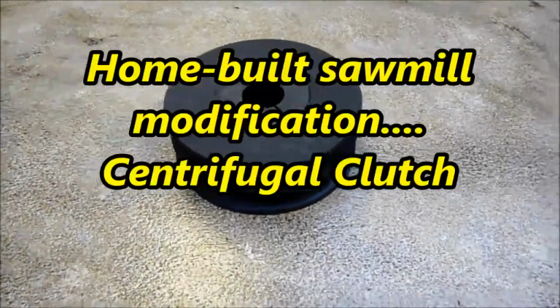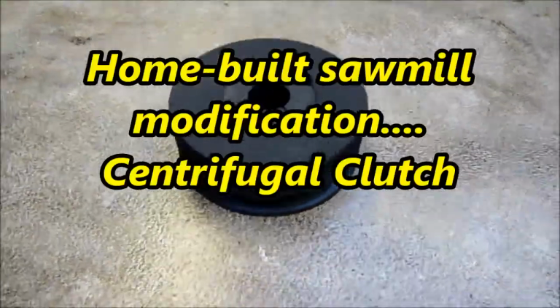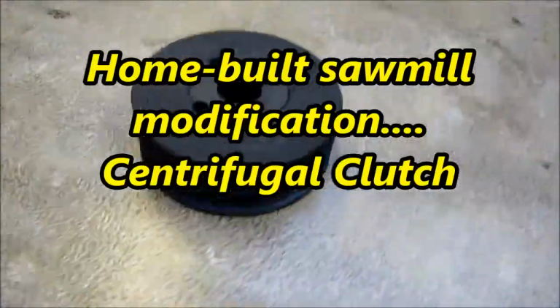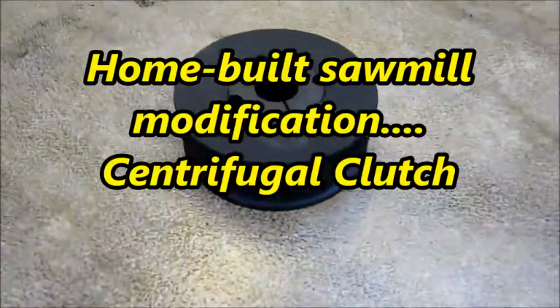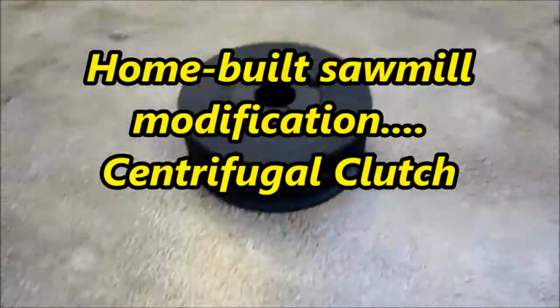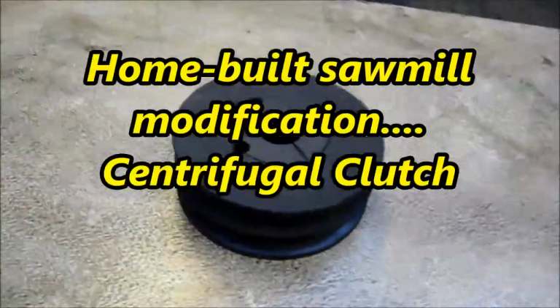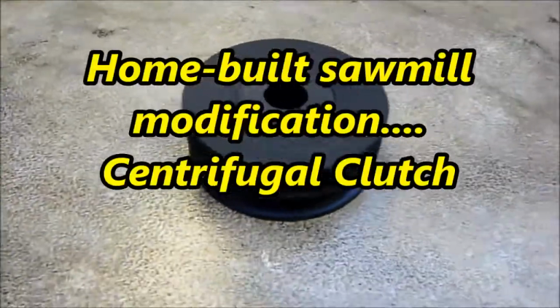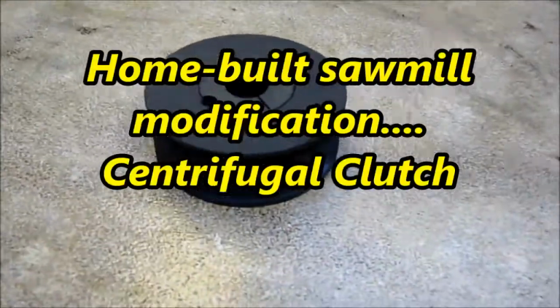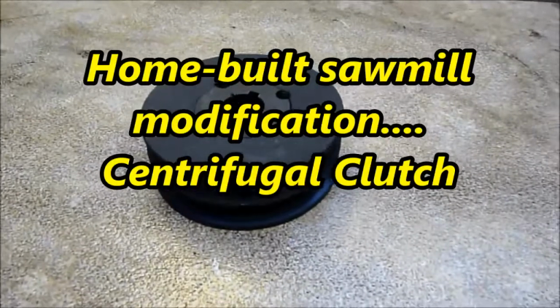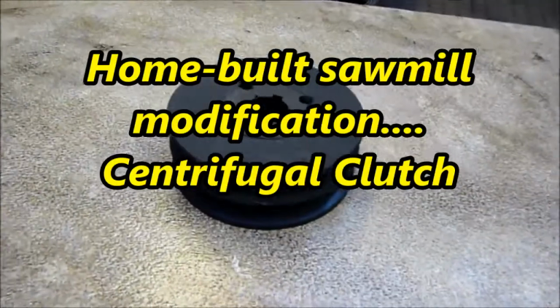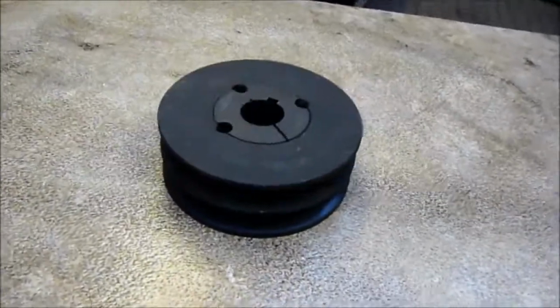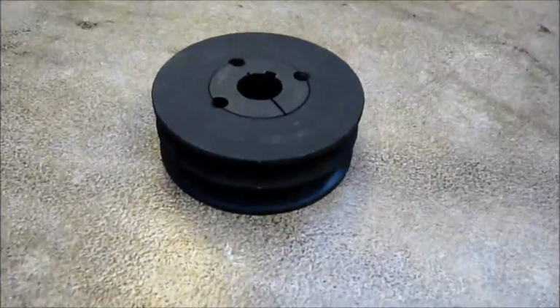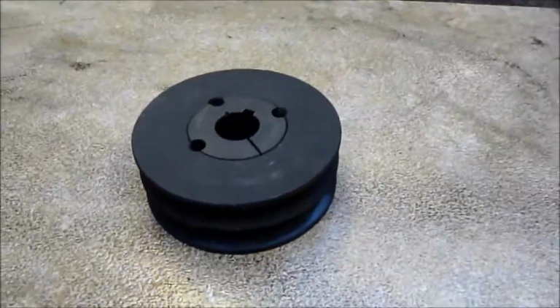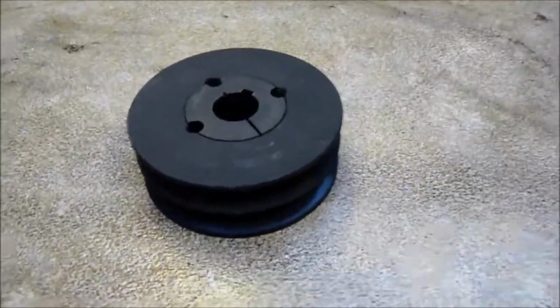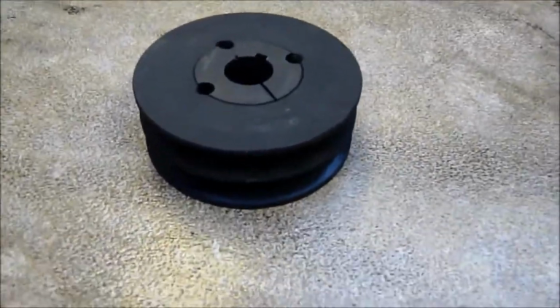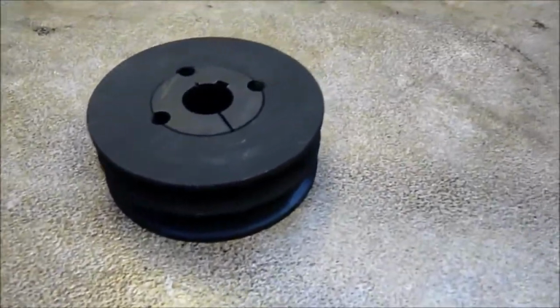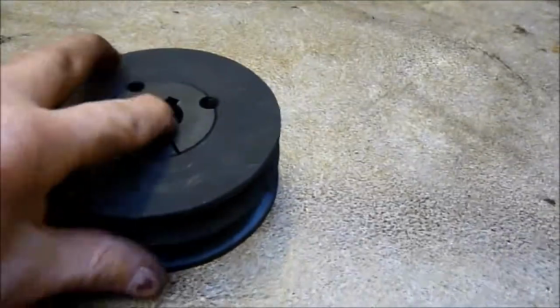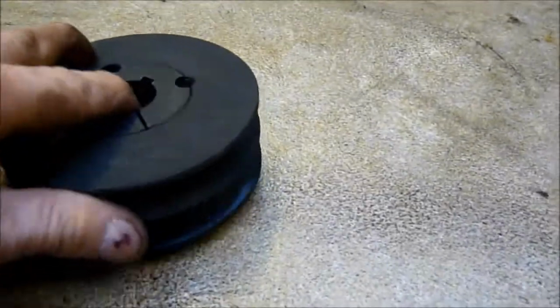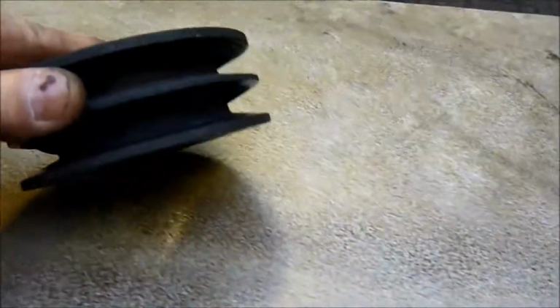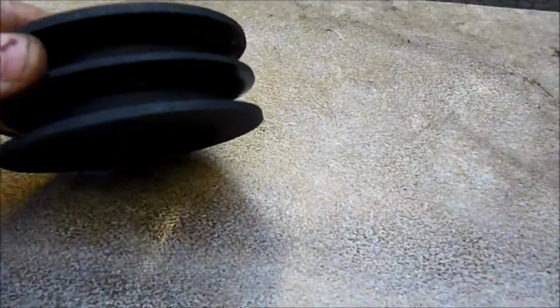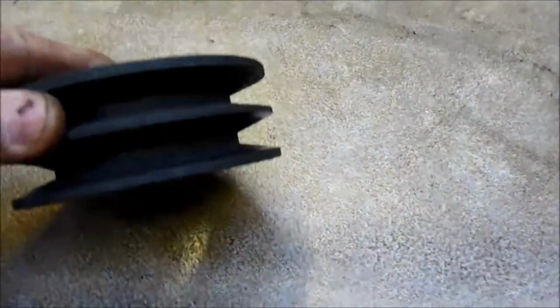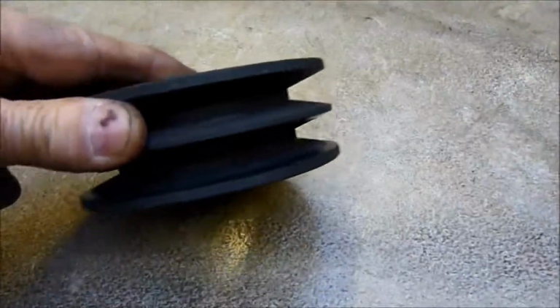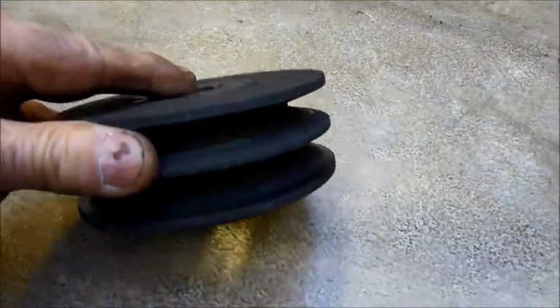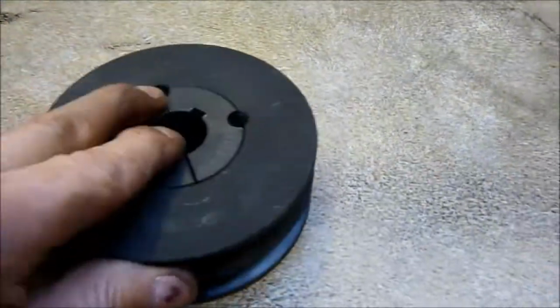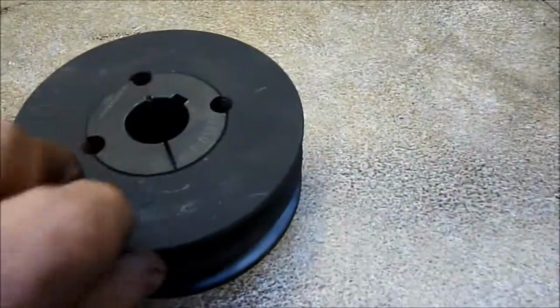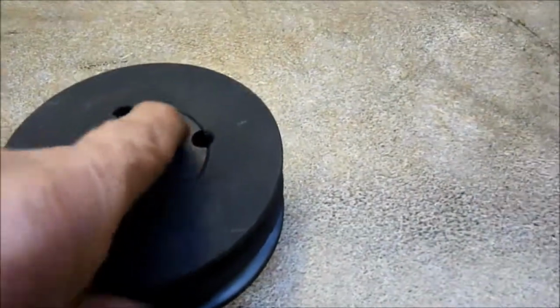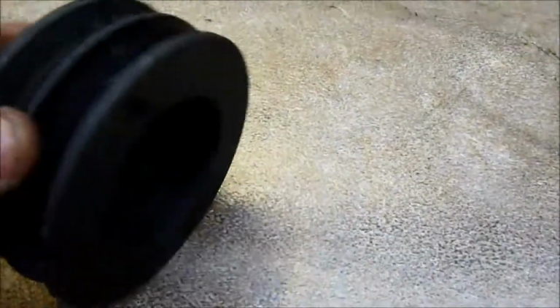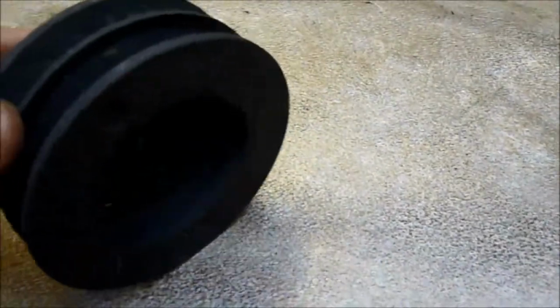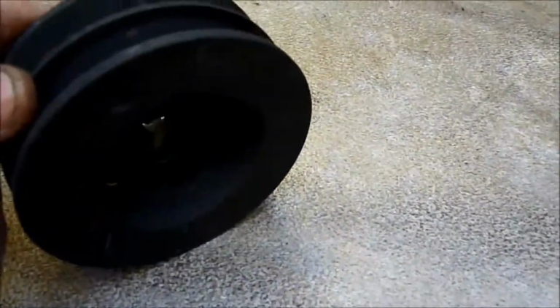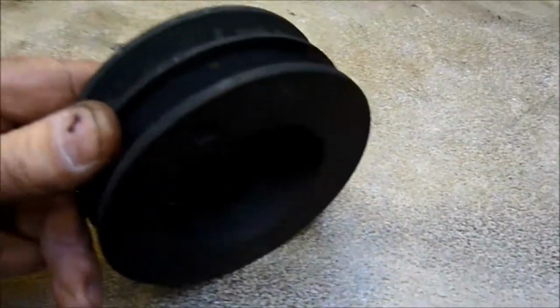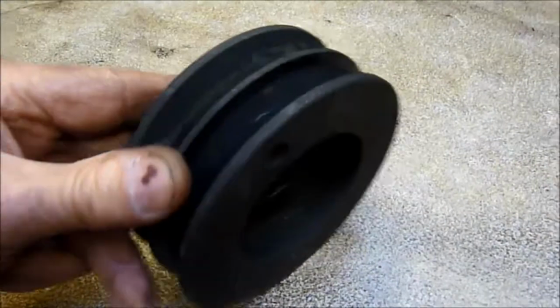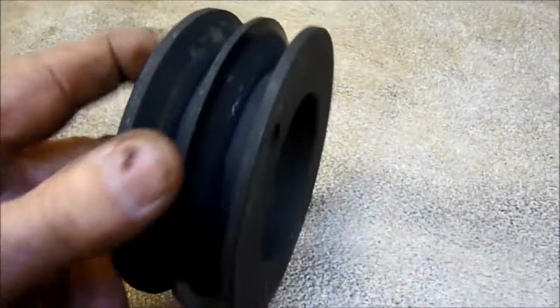Hey there sawmillers. Some of you may remember that I had a bit of trouble trying to get the engine mounted far enough forward on the mill, so I had to resort to using this double pulley instead of the single one which I'd originally intended to use.